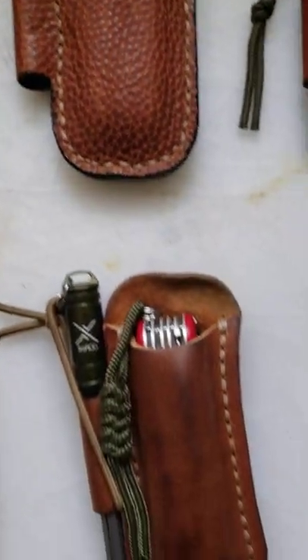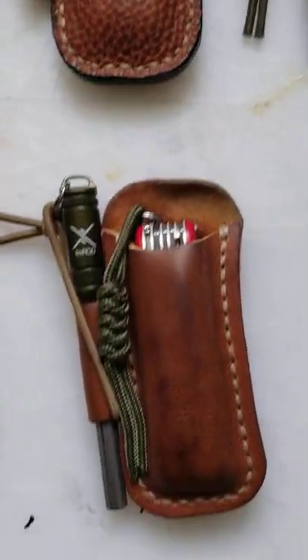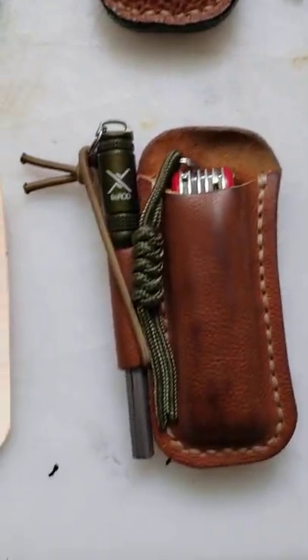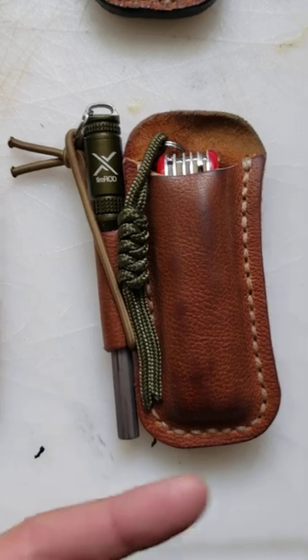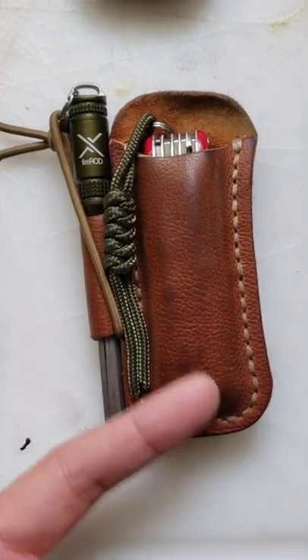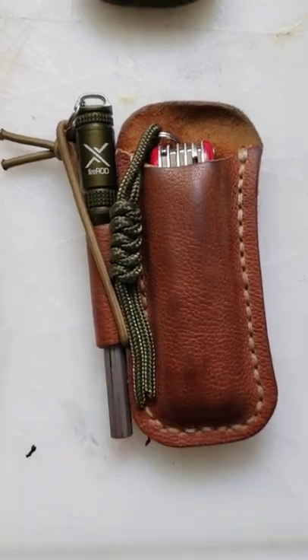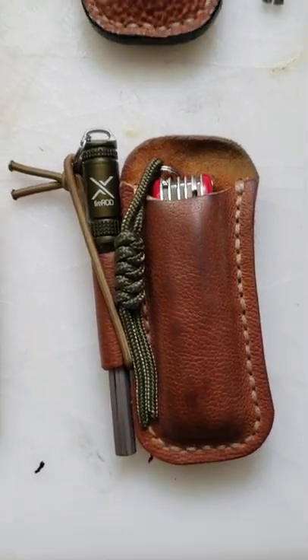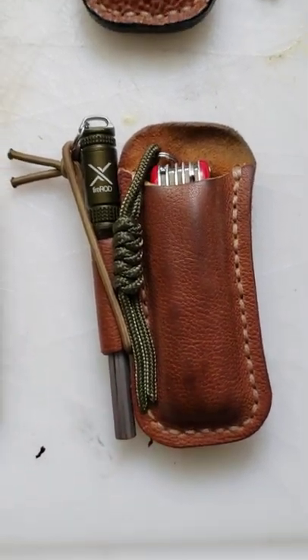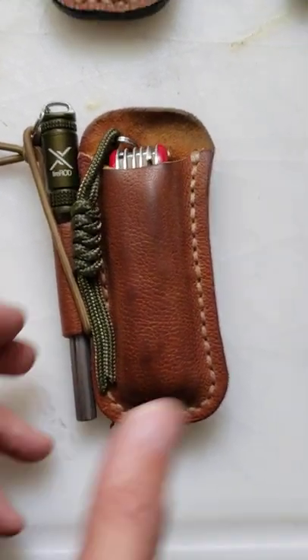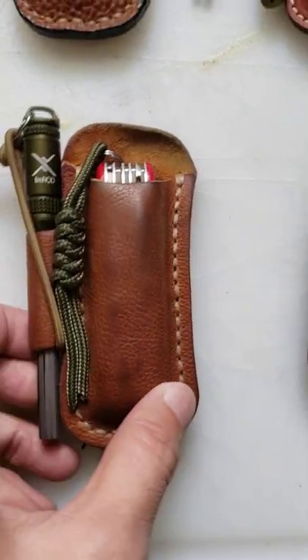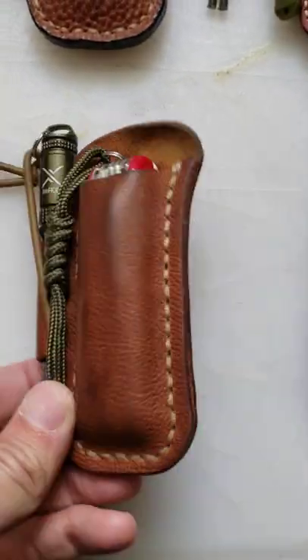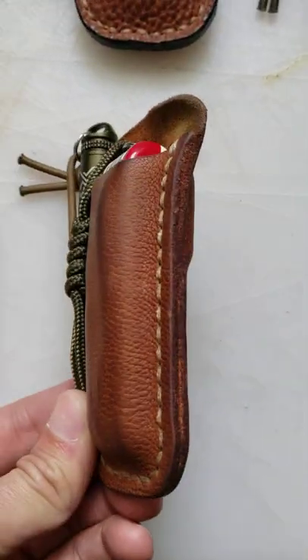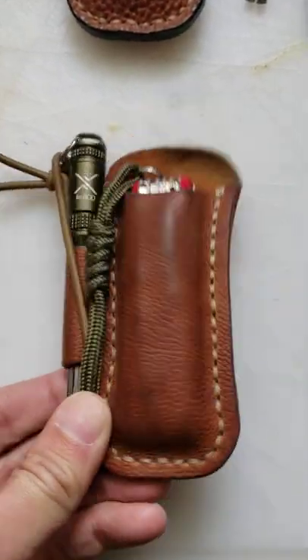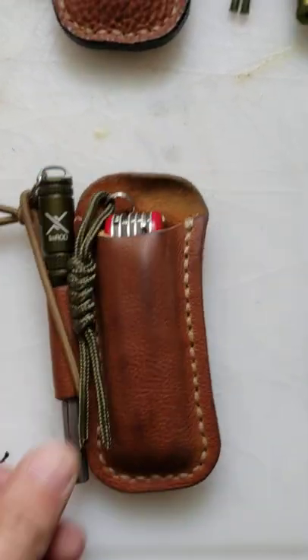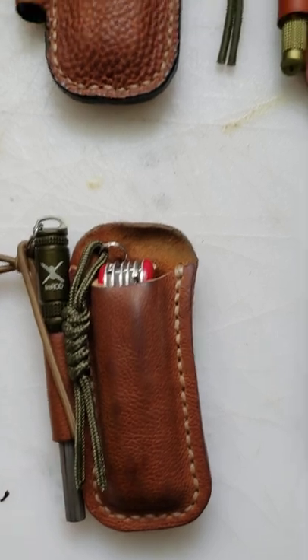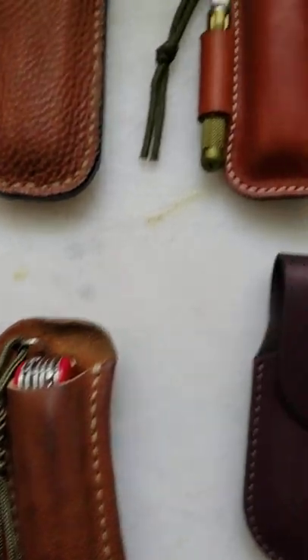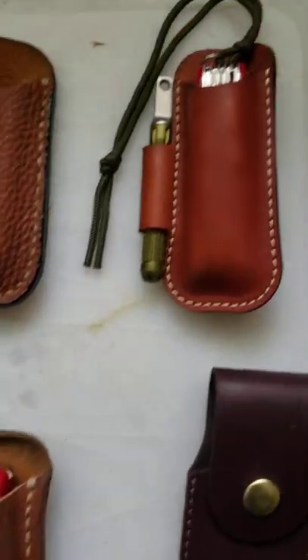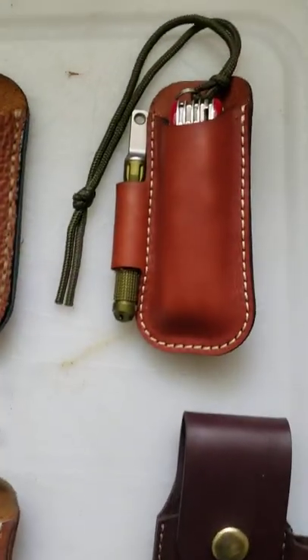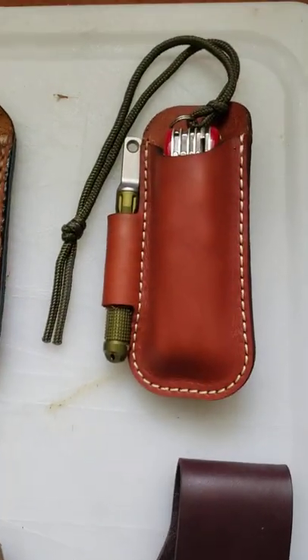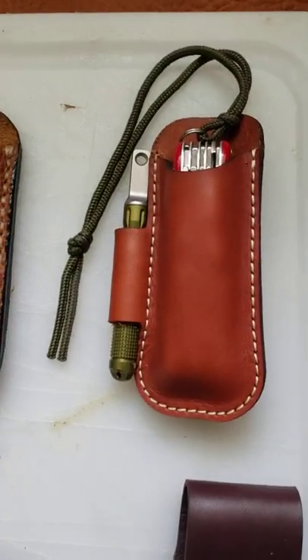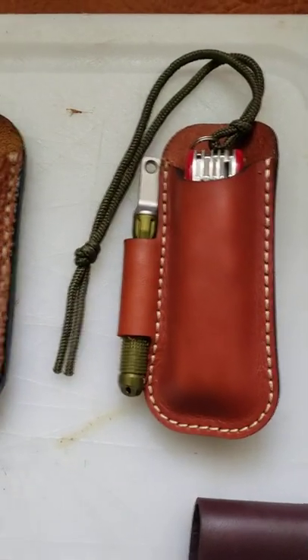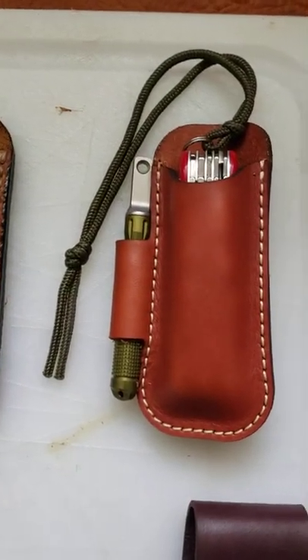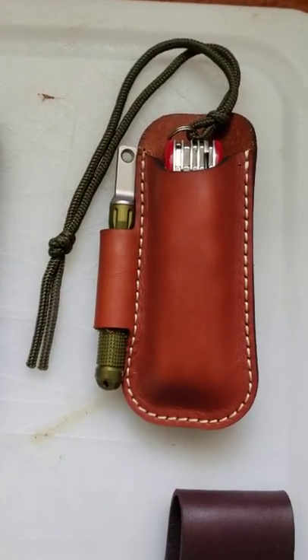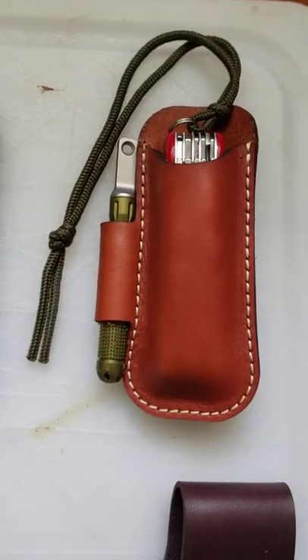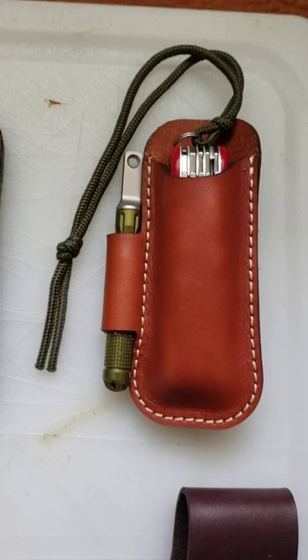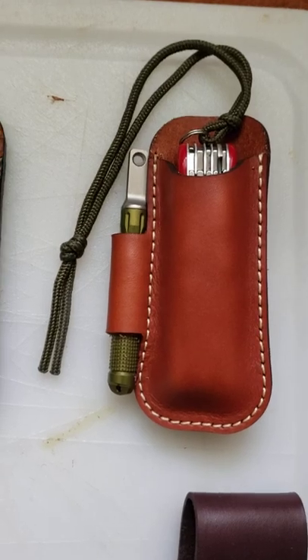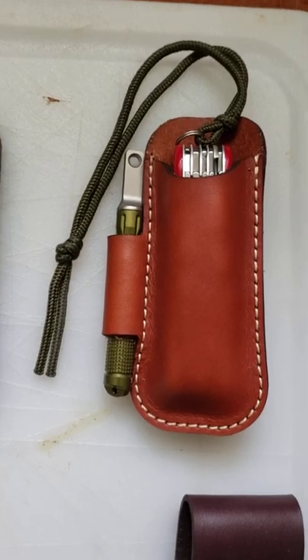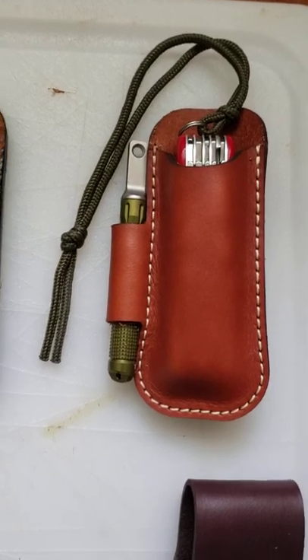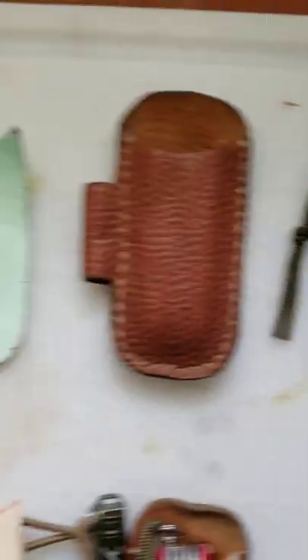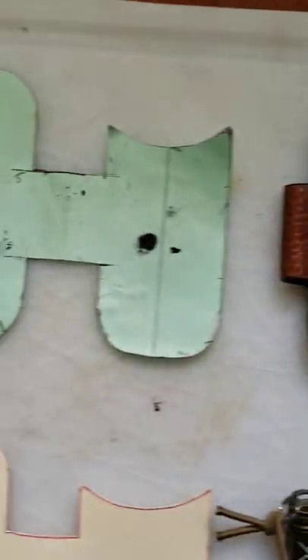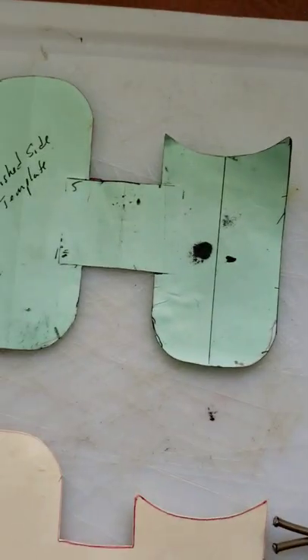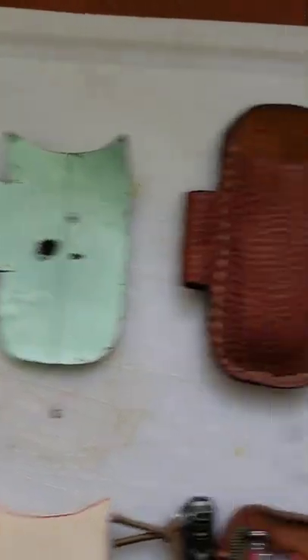Over time I made them a little bit better — better stitch lines, finished them slightly differently — and eventually my friend Jay Pulaski of Yellow Birch Outfitters said he was going to make one too. He made one and our sketch was almost identical.